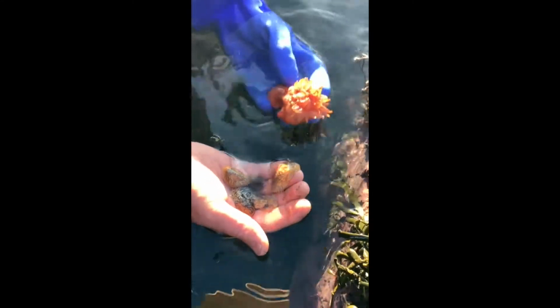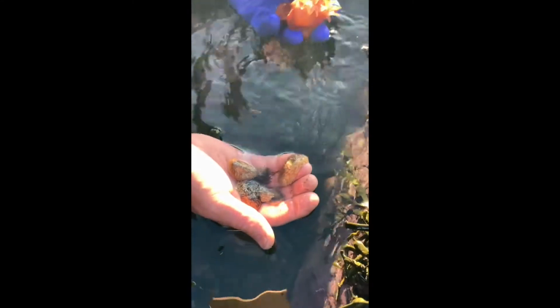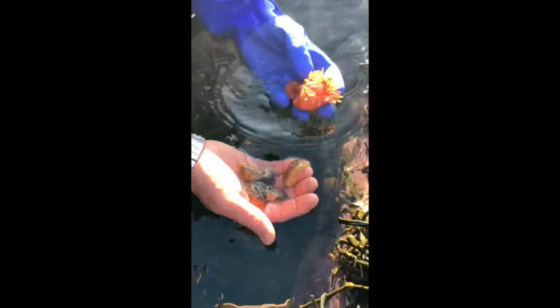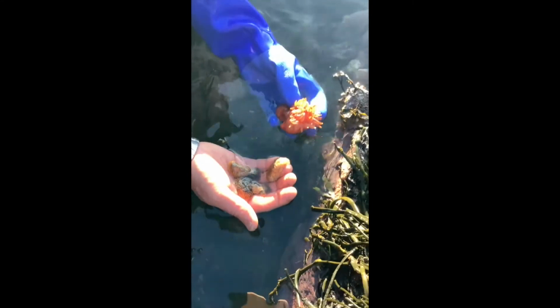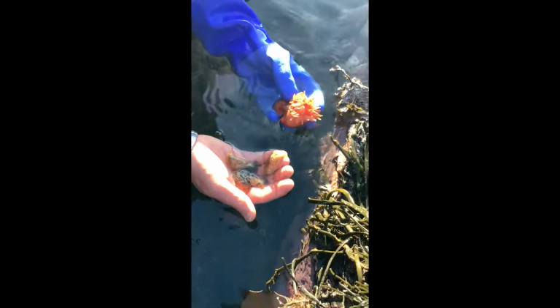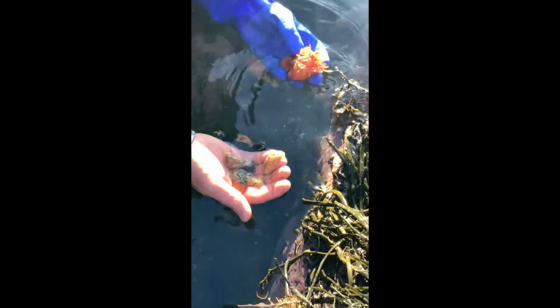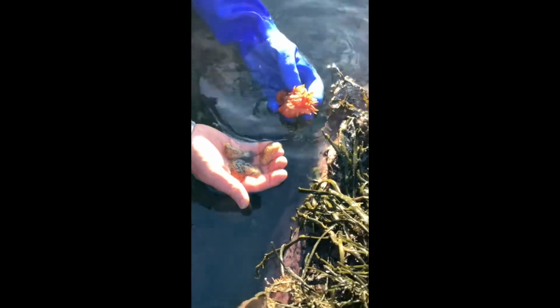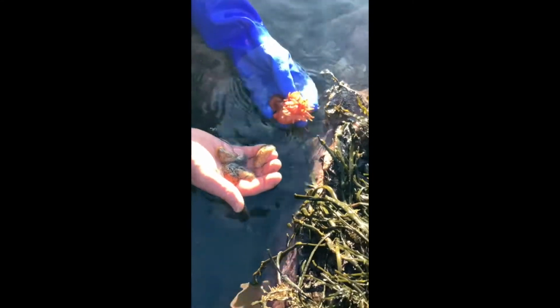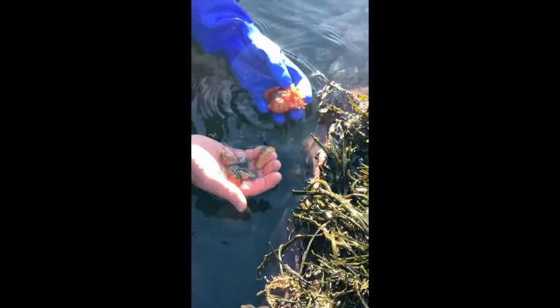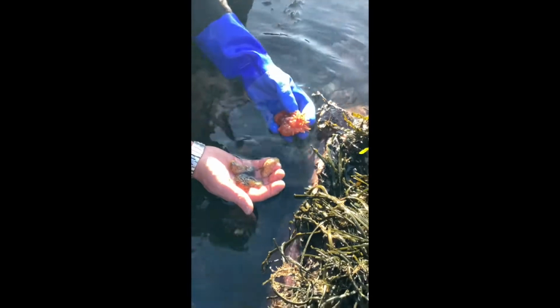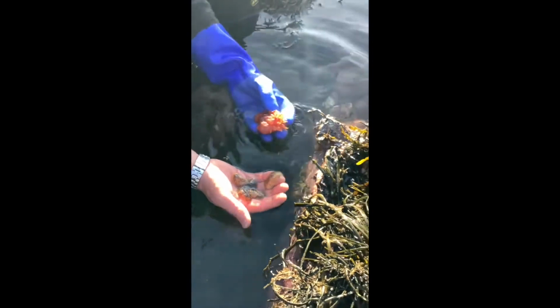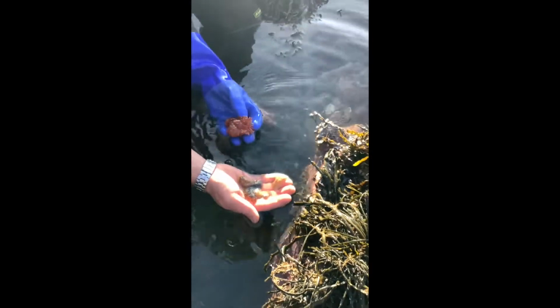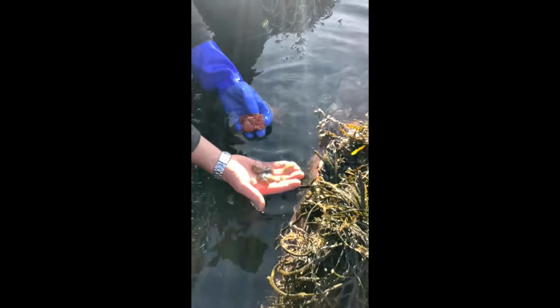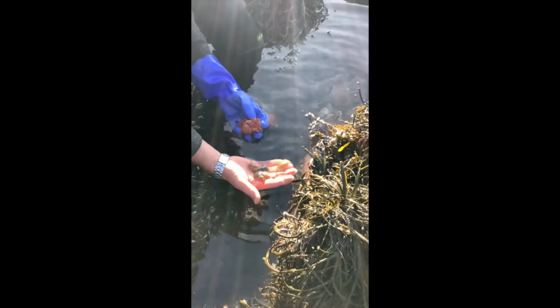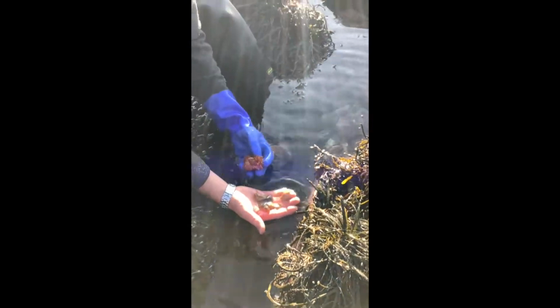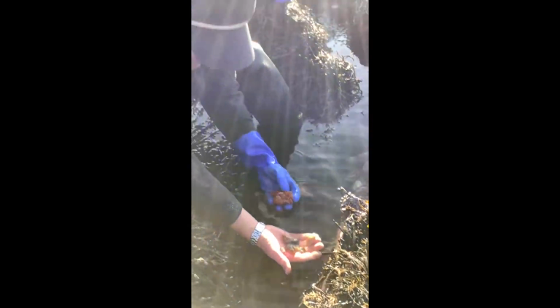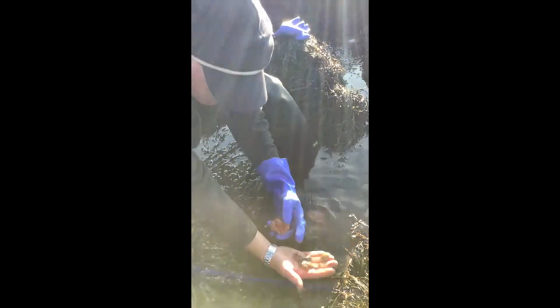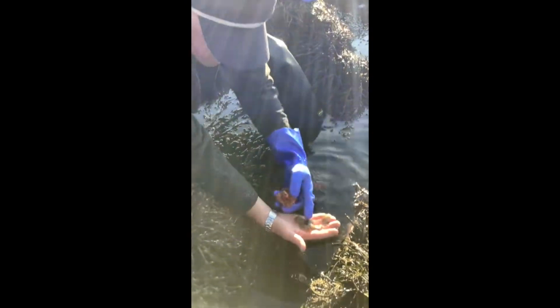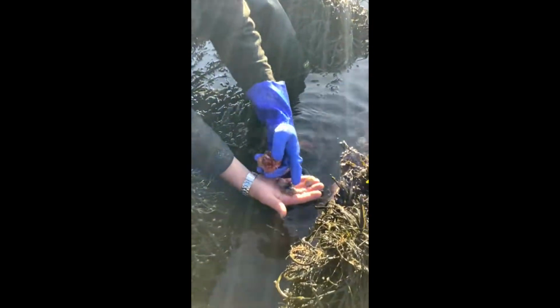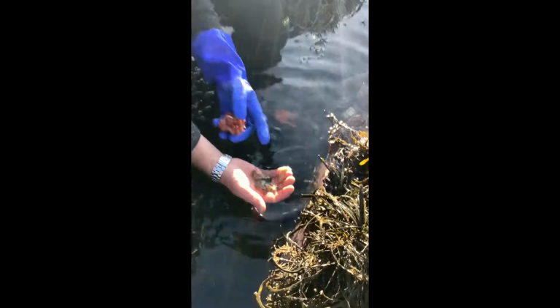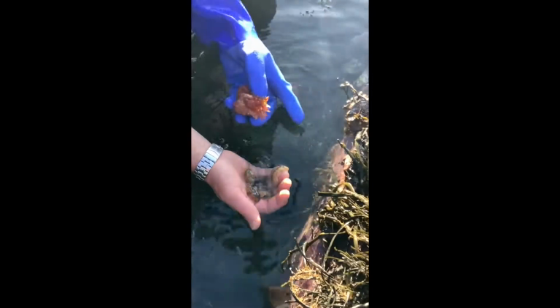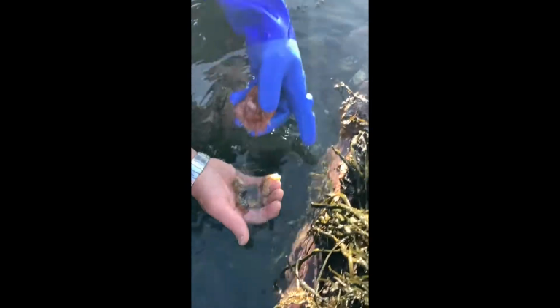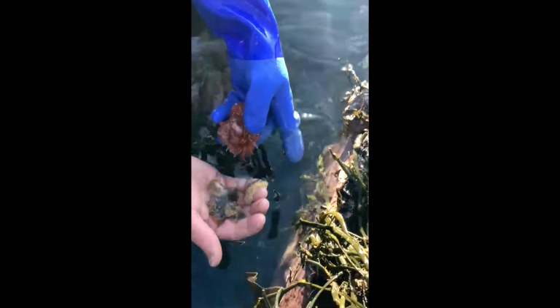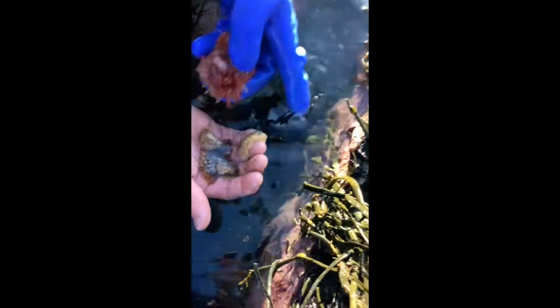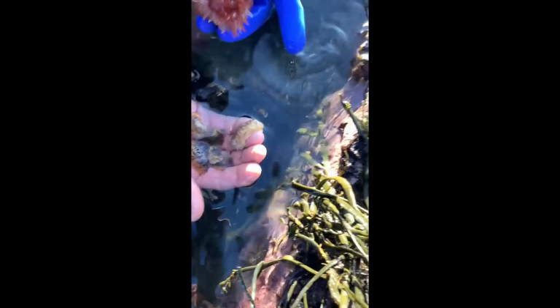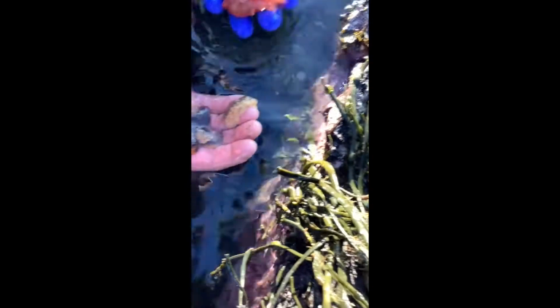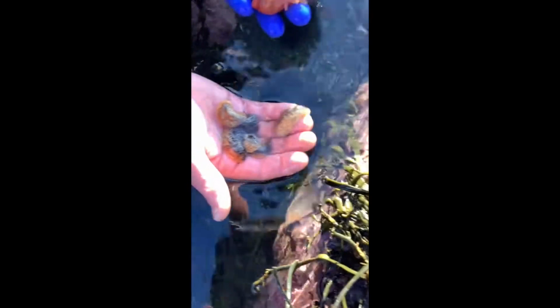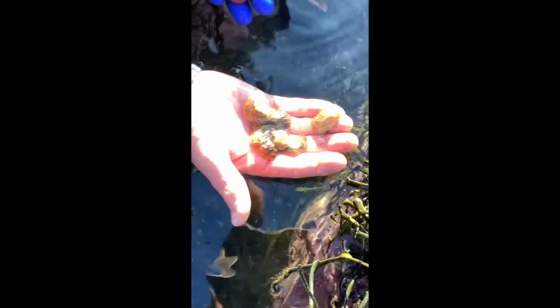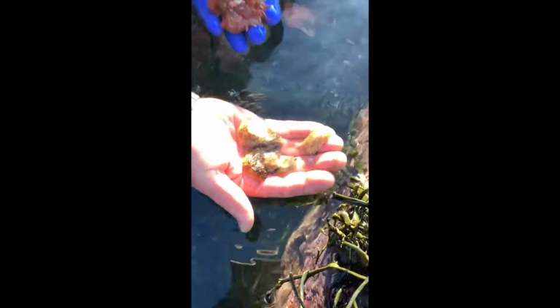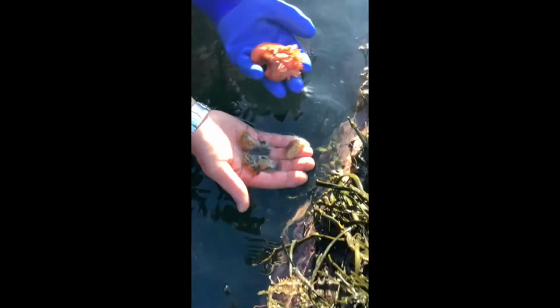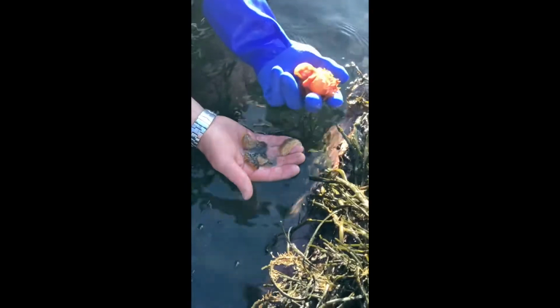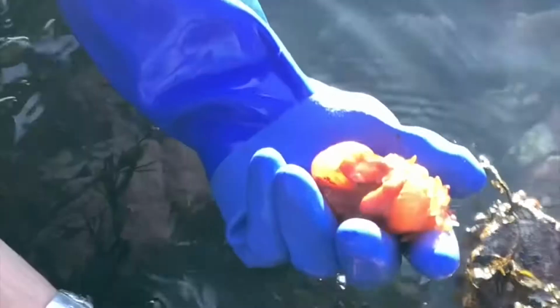So two weeks ago or a month ago, we put these anemones — saved them, rescued them — put them in this tidepool, and then we come back today. And here's one, two, three, four, five, six, seven, and then down underwater eight, nine, ten — twelve or fifteen of these ganged up on this anemone.